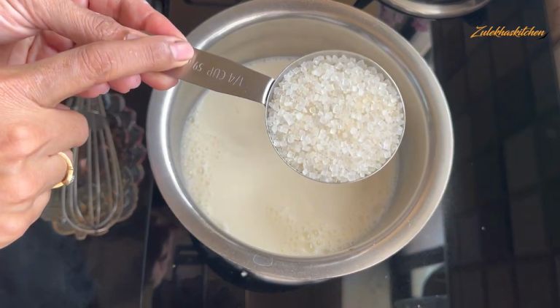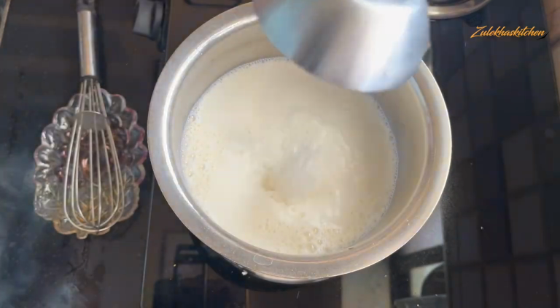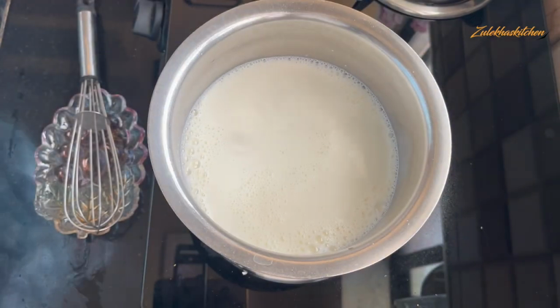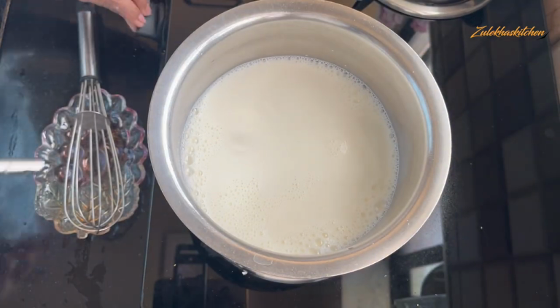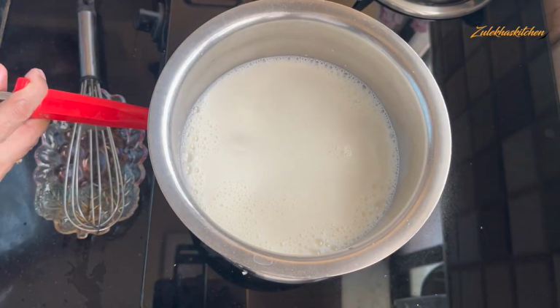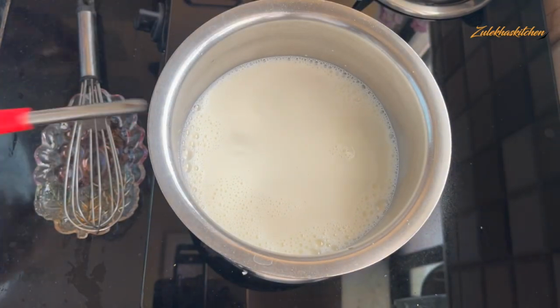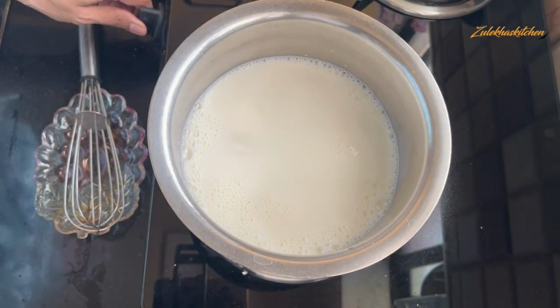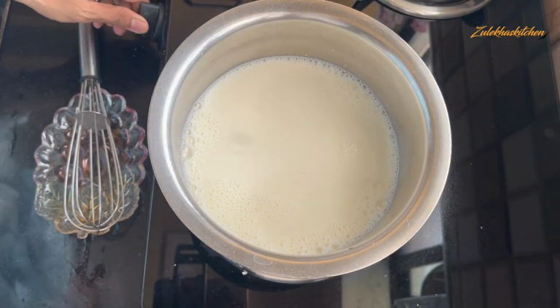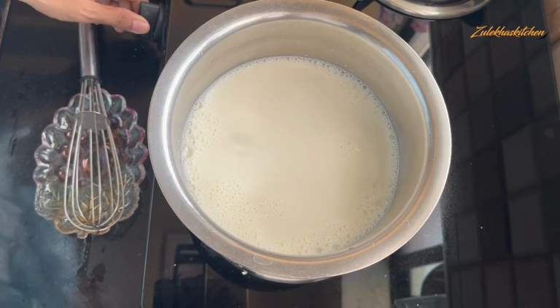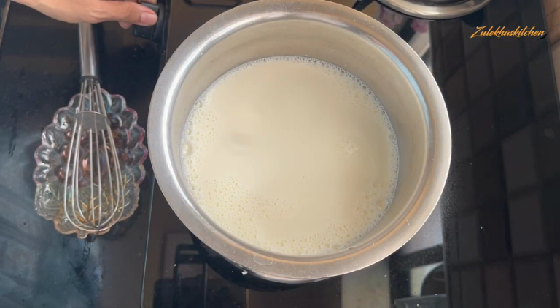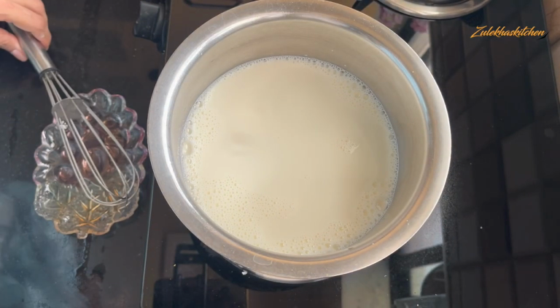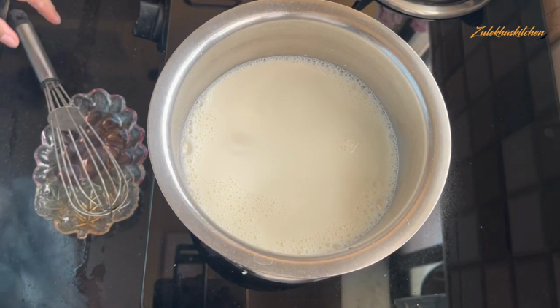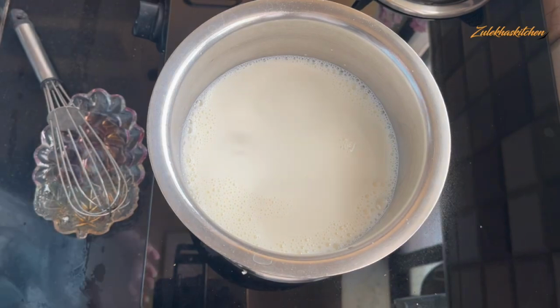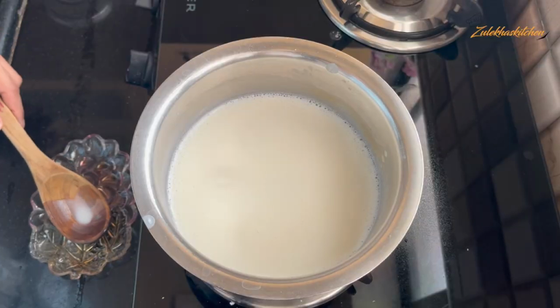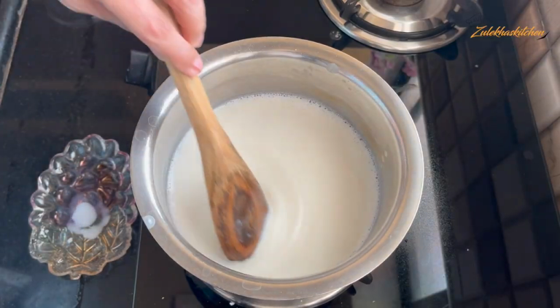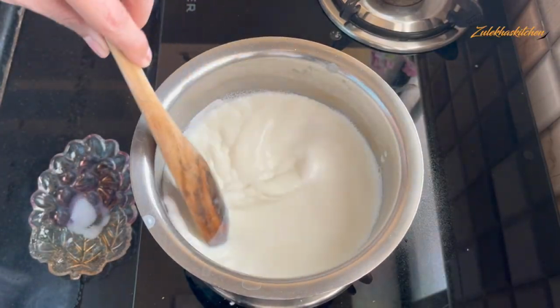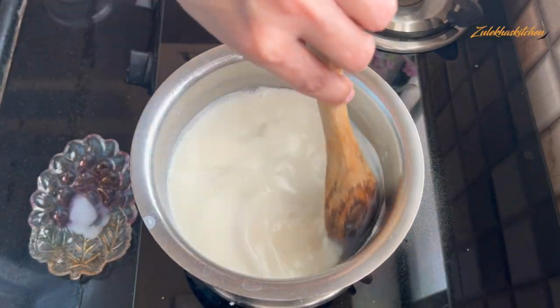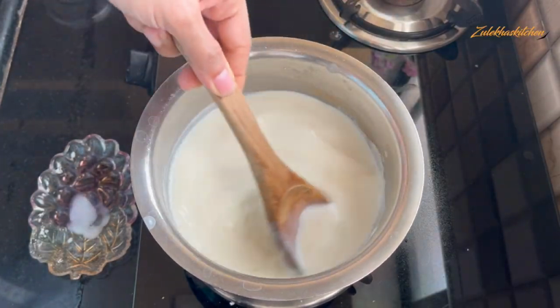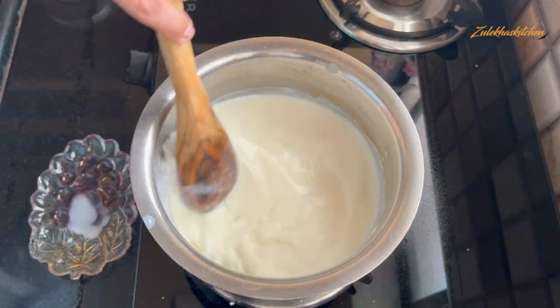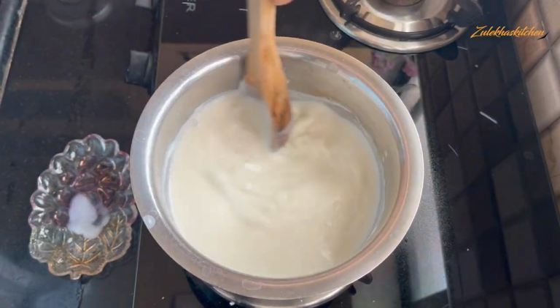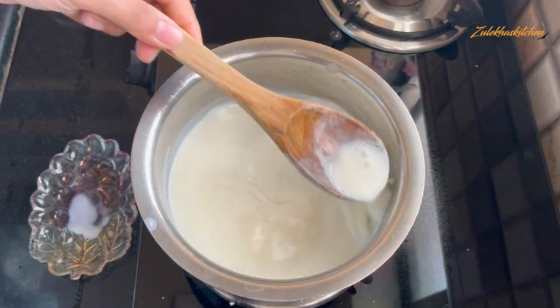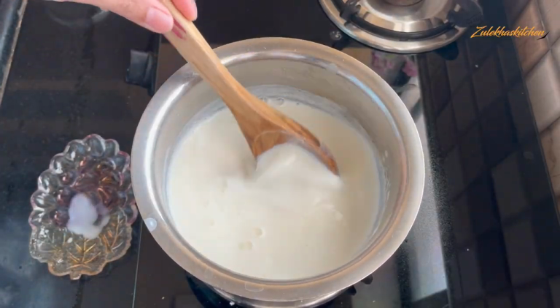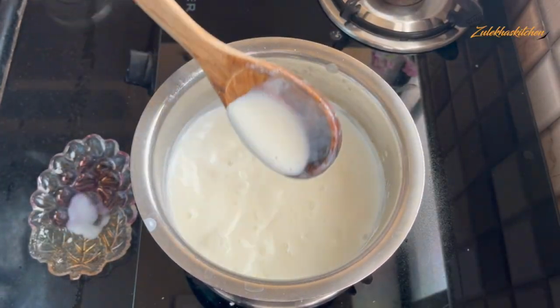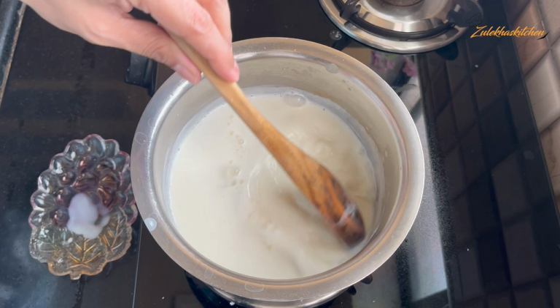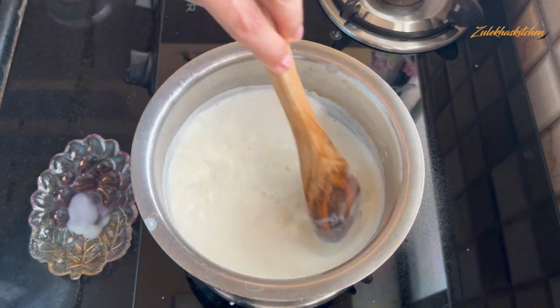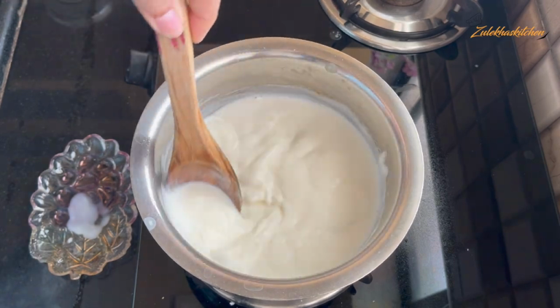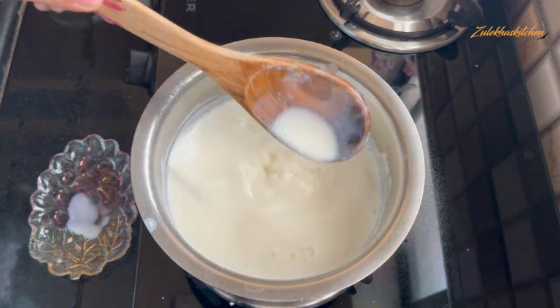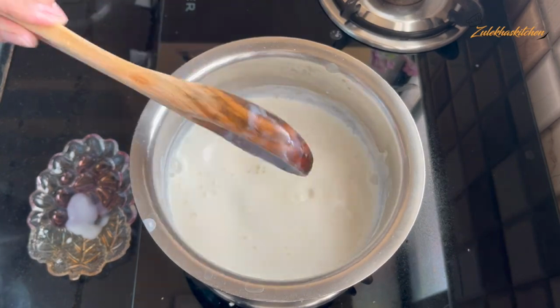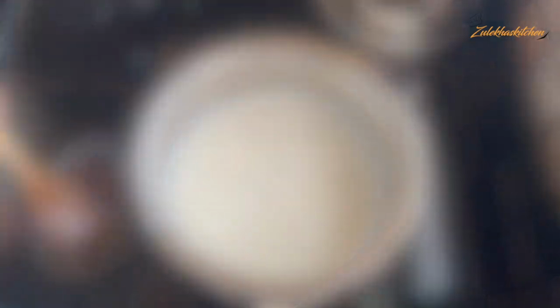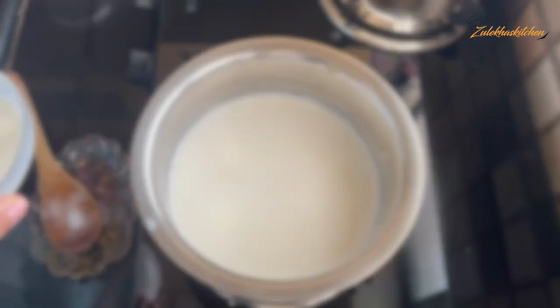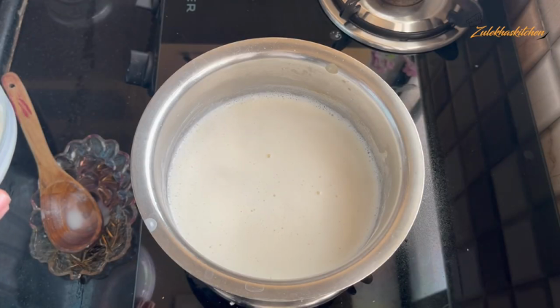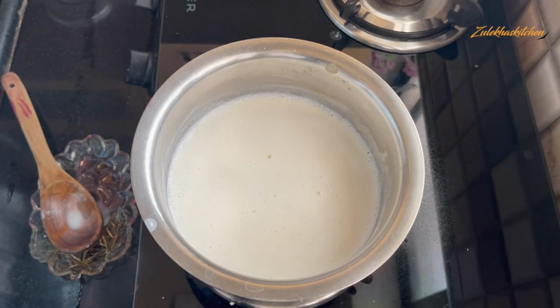Now add 1 cup of sugar. You can adjust — put in half a cup, or press up to 1 to 2 cups depending on your taste. So add one quarter to half a cup of sugar.